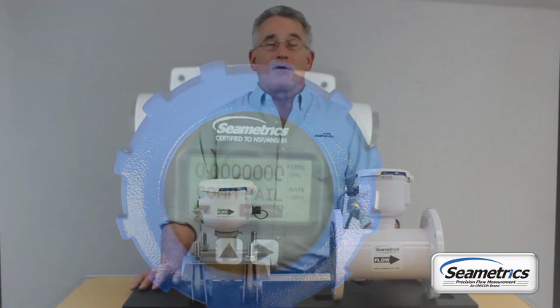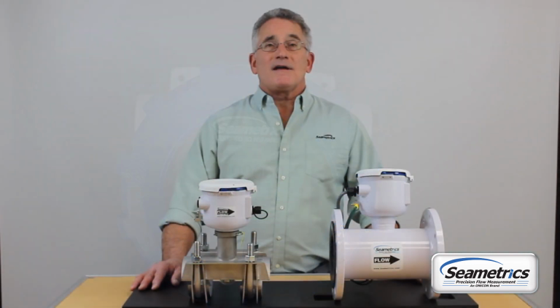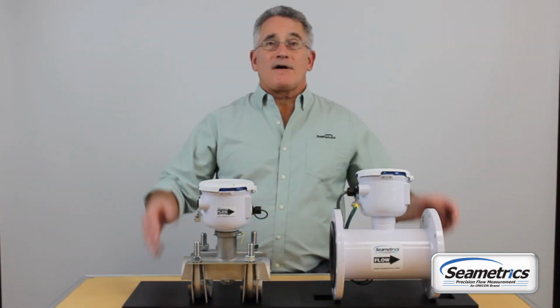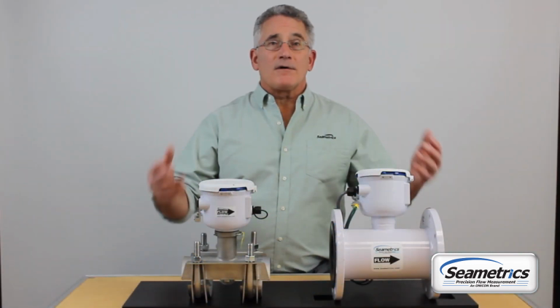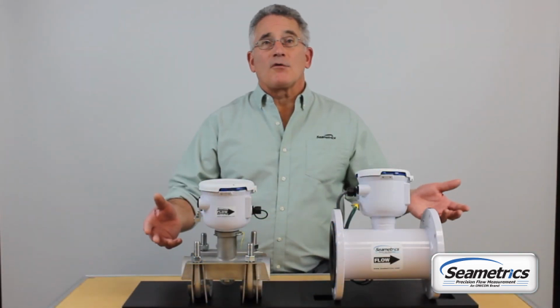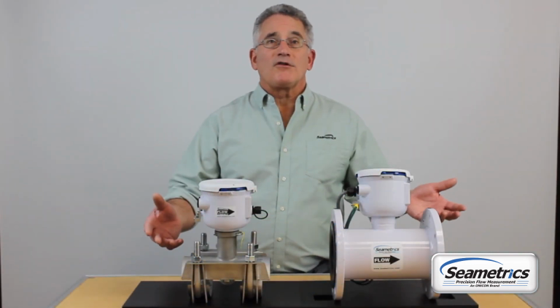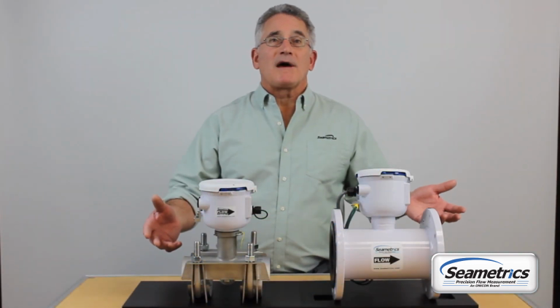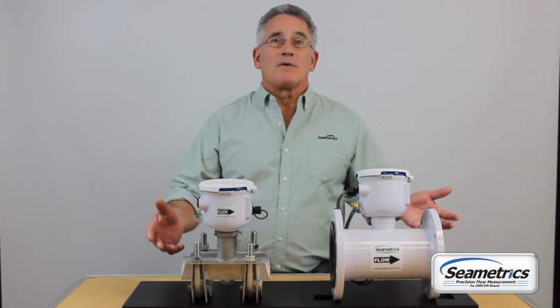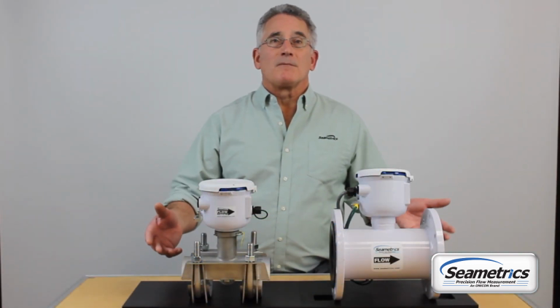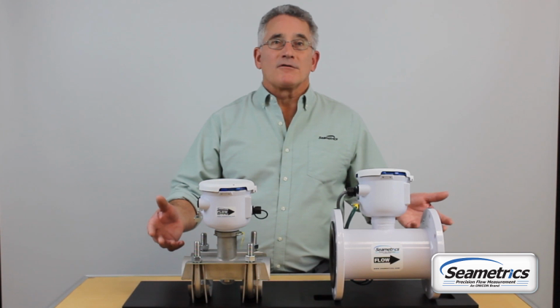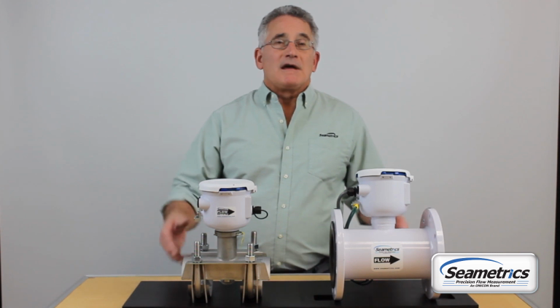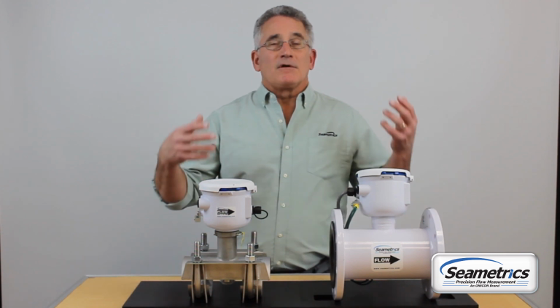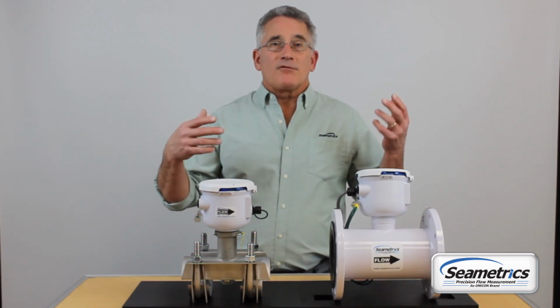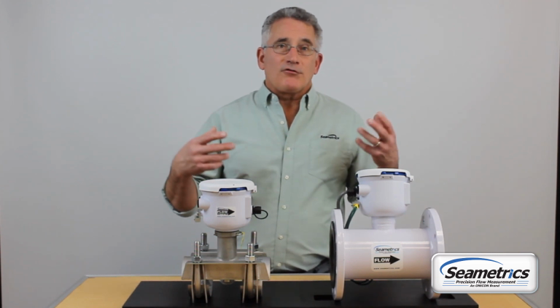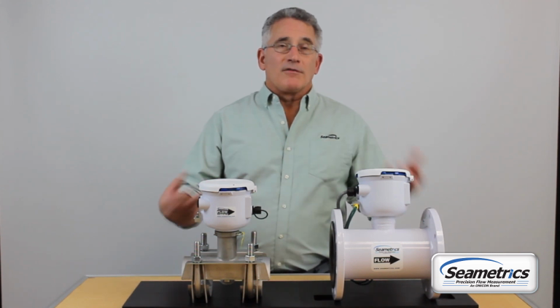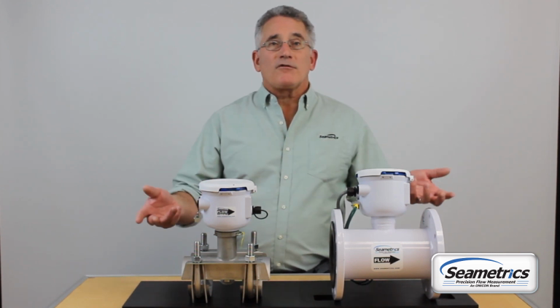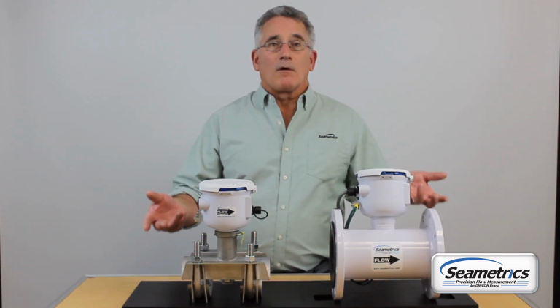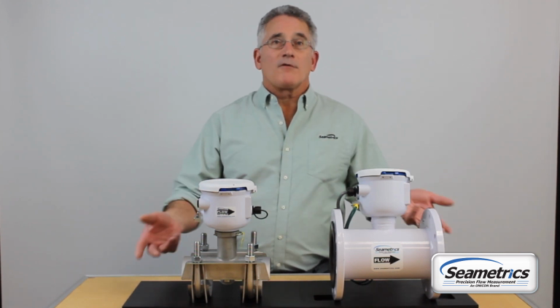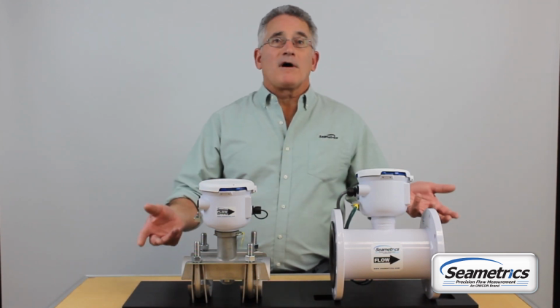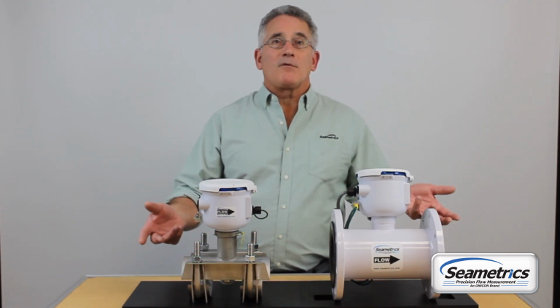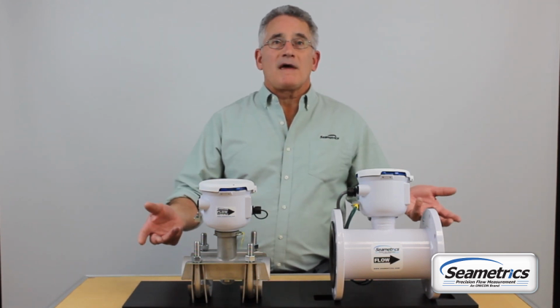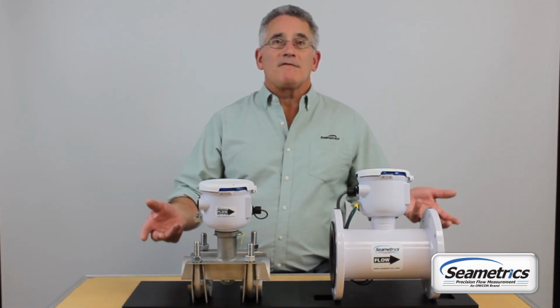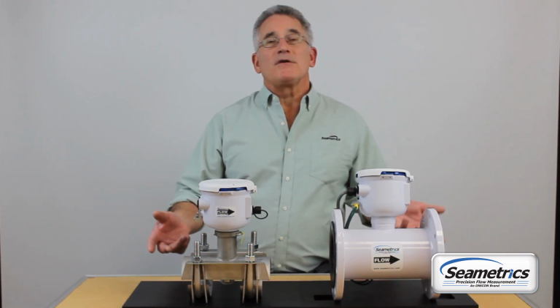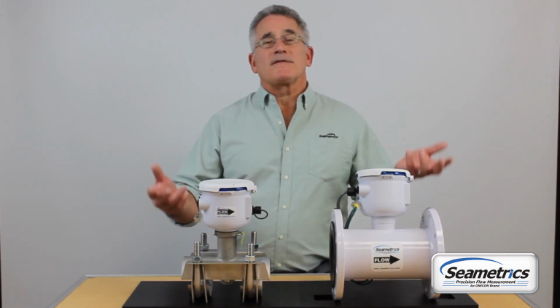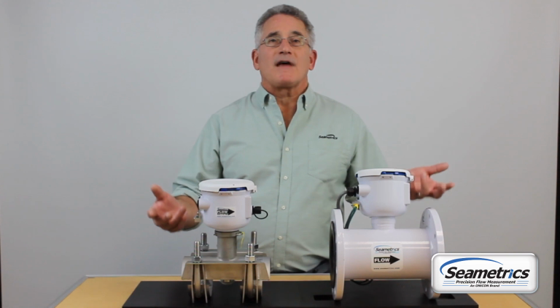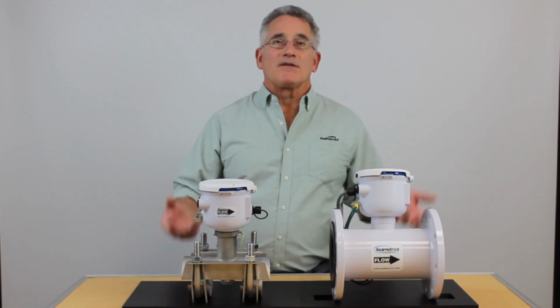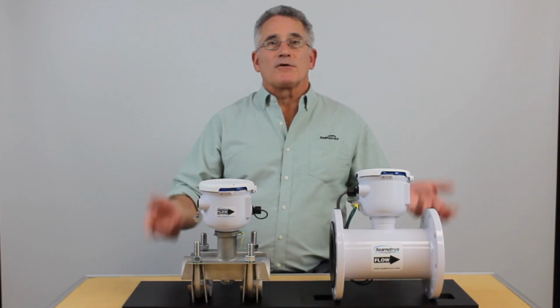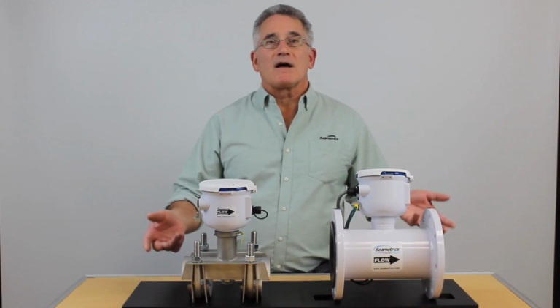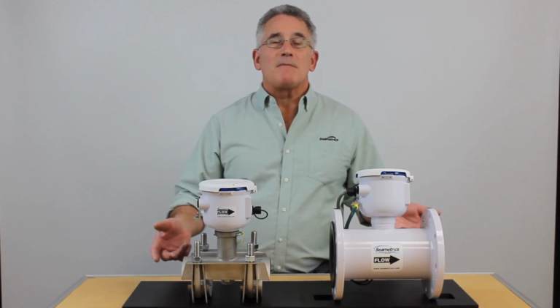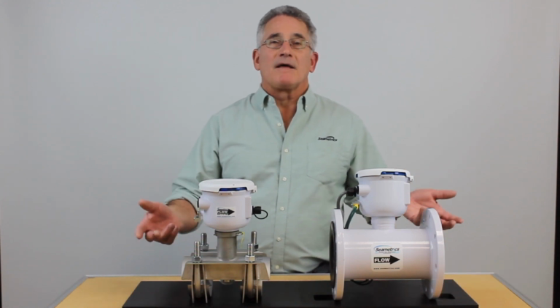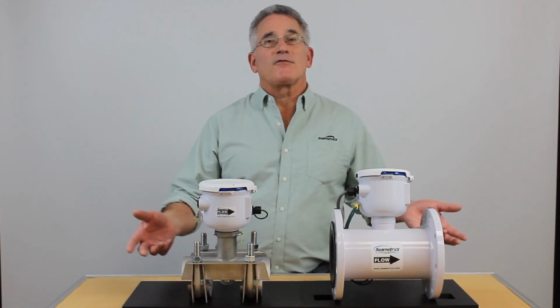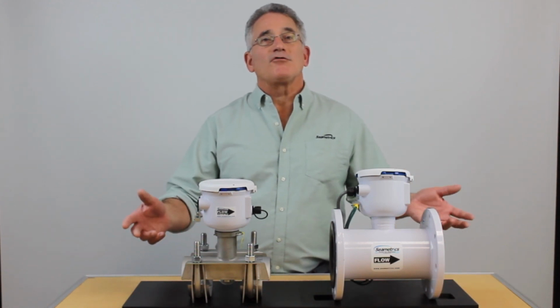So that's all there is to changing a battery in one of our meters. If you'd like information on this or other products that we may have, please visit us at cmetrics.com. Thanks for watching.